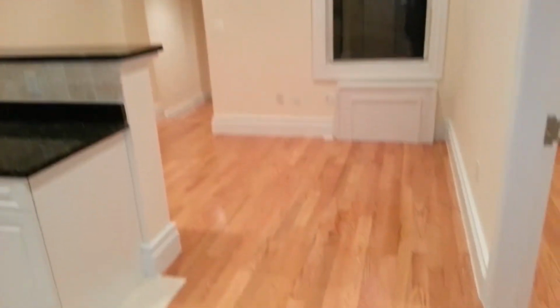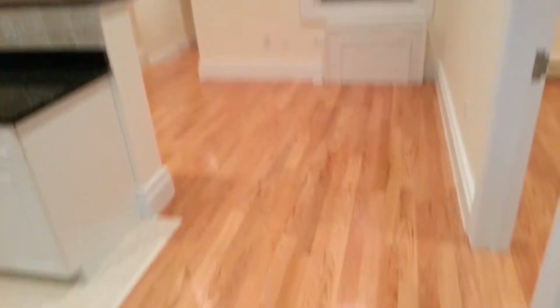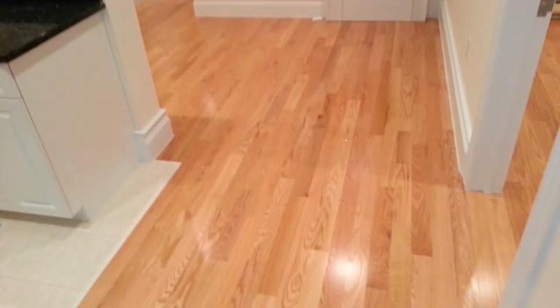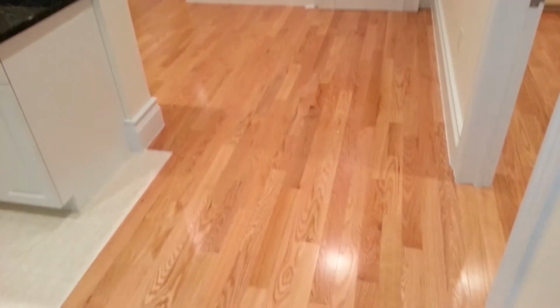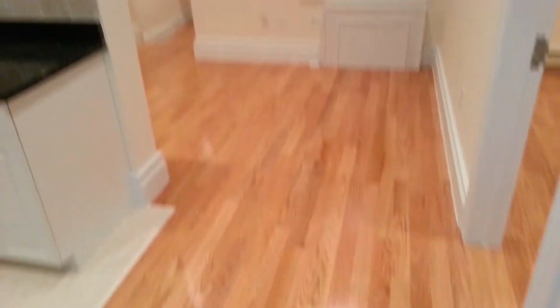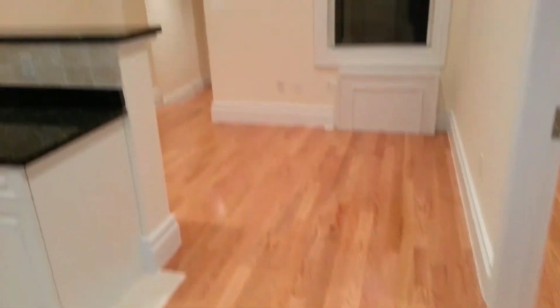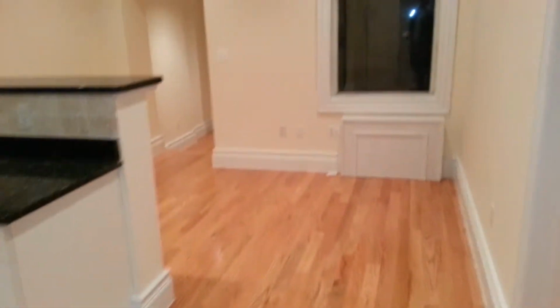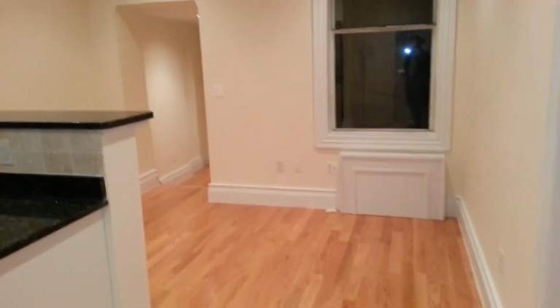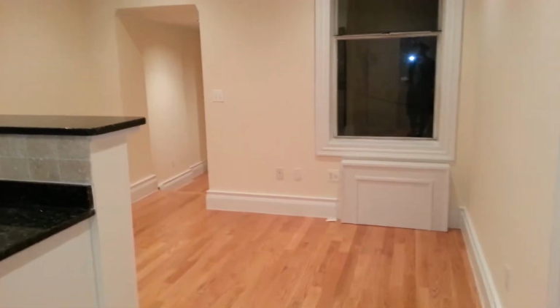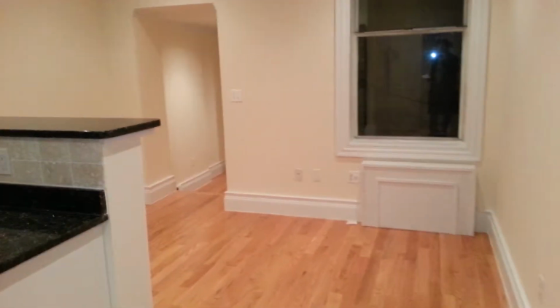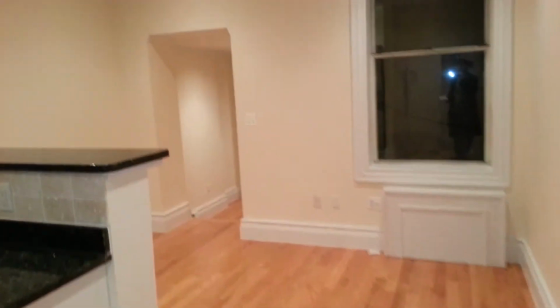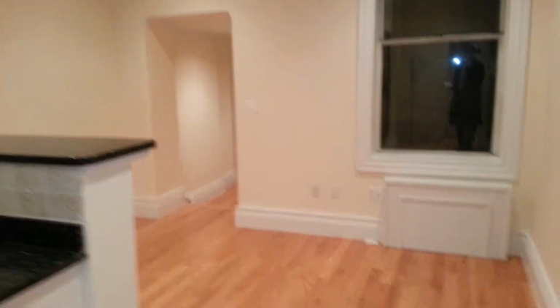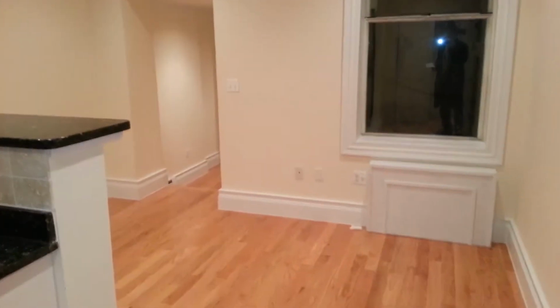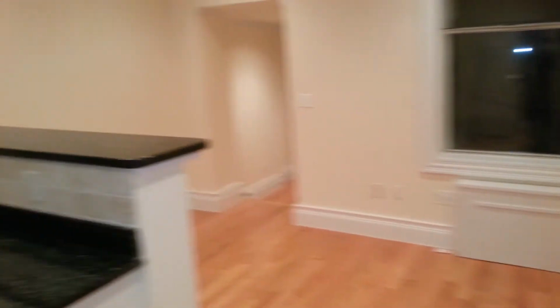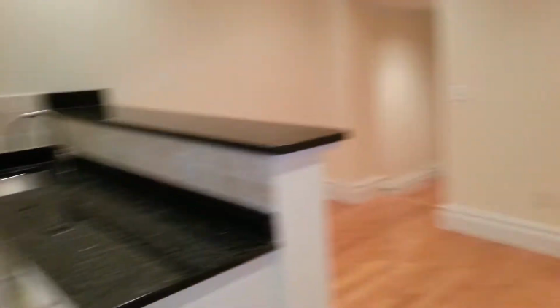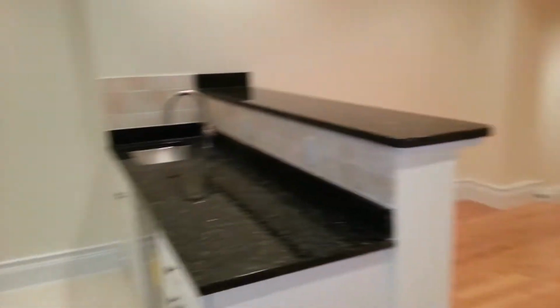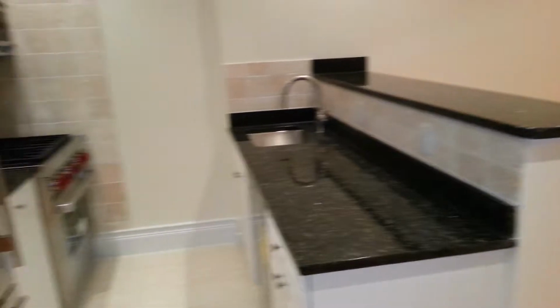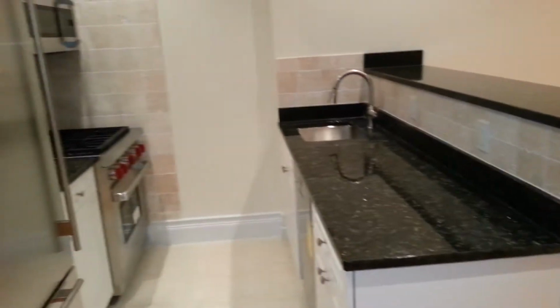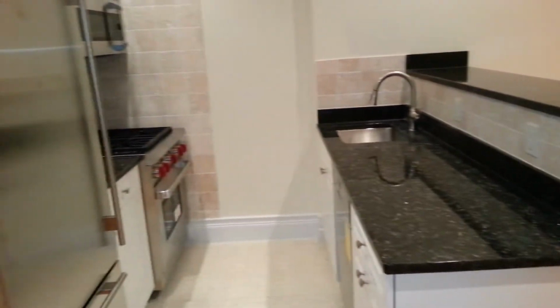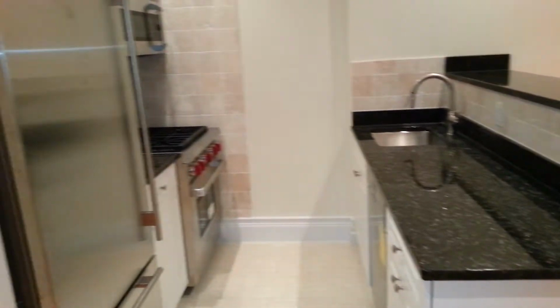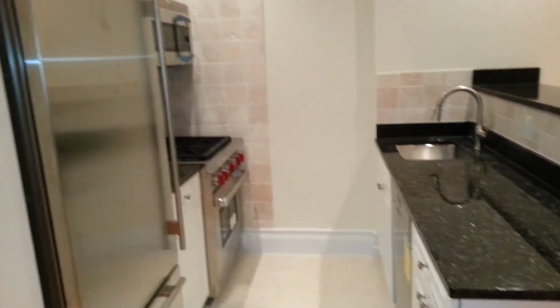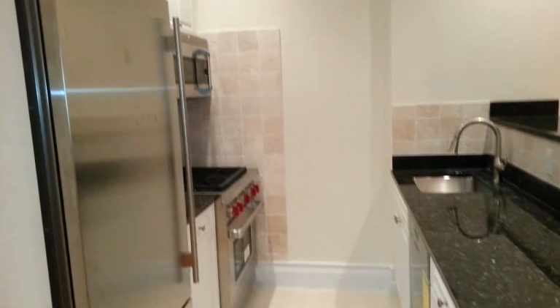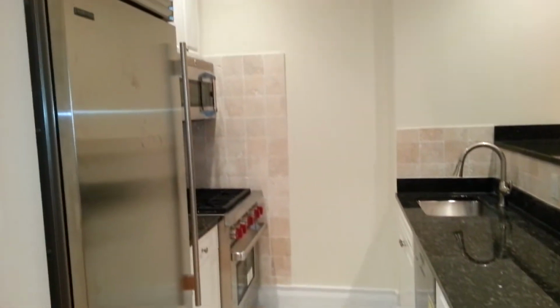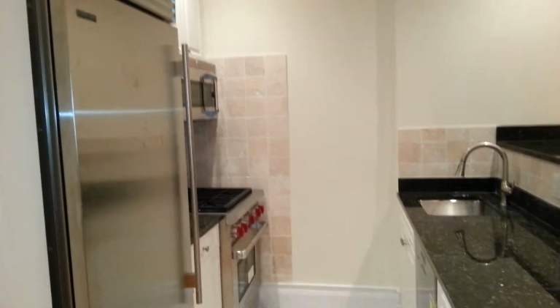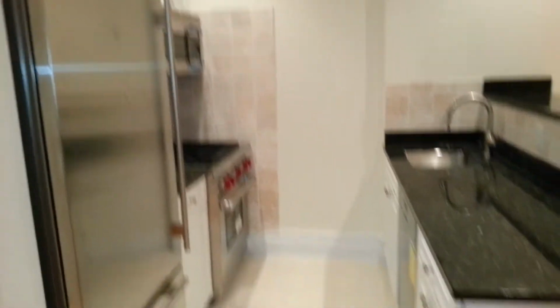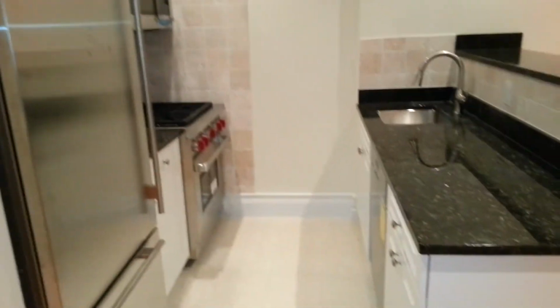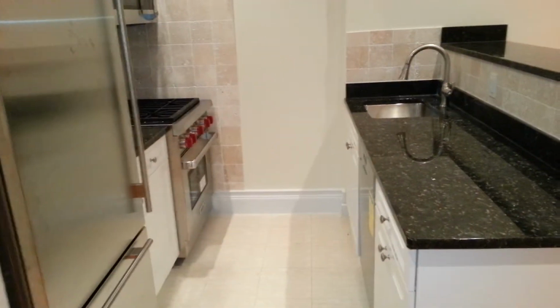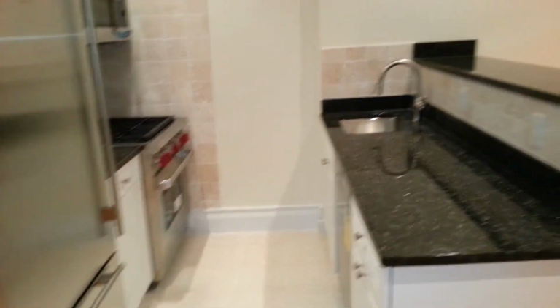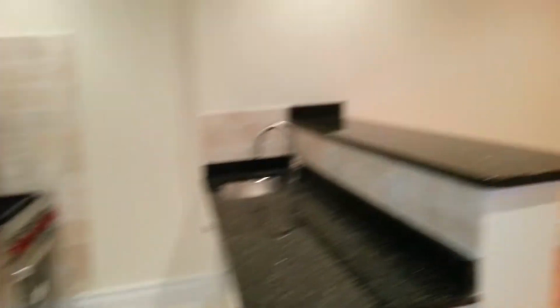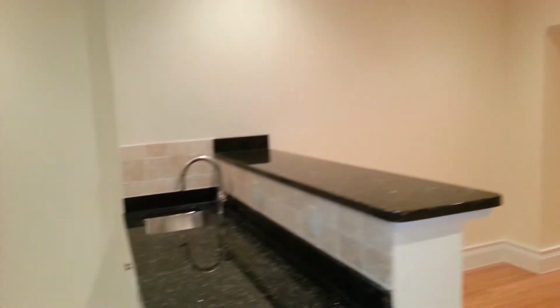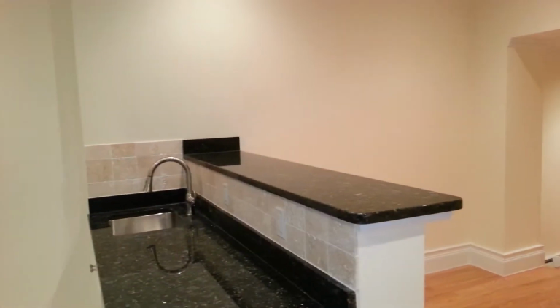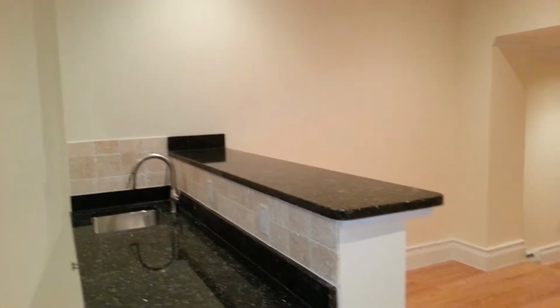Completely brand new, got renovated. Here's a massive common space. Here's a brand new kitchen. Stainless steel appliances. A bar. This is tremendous.